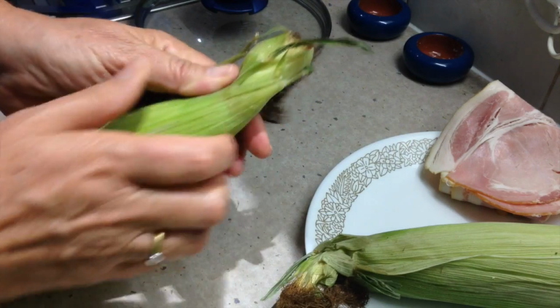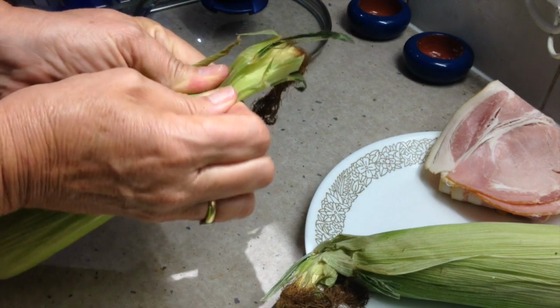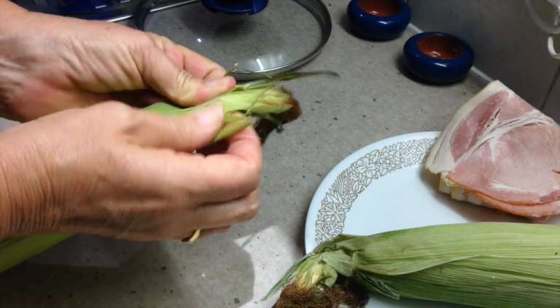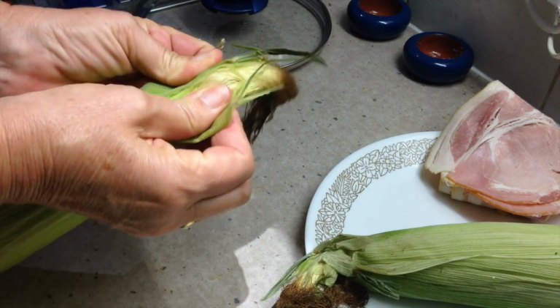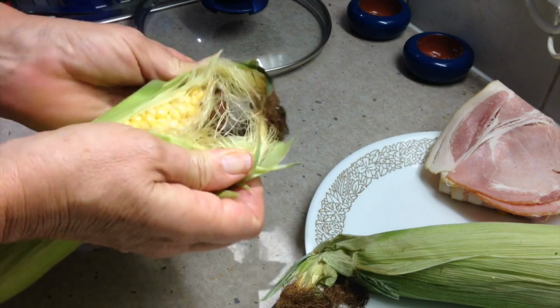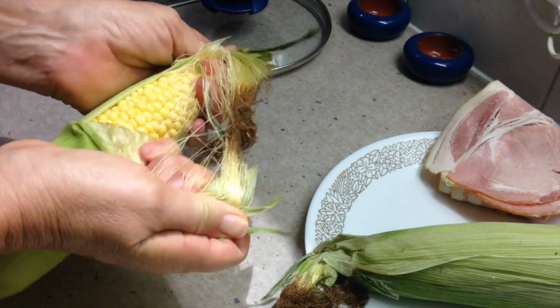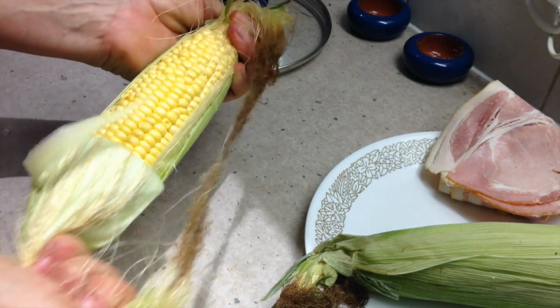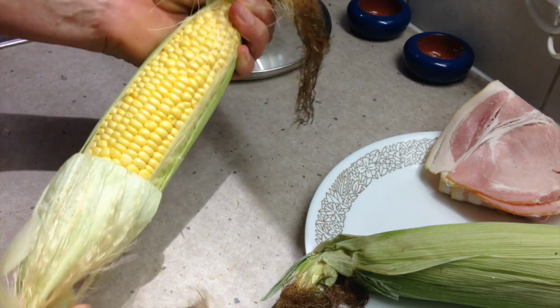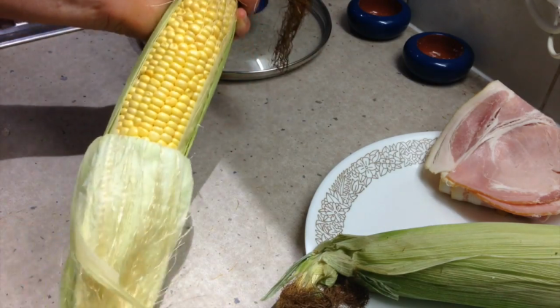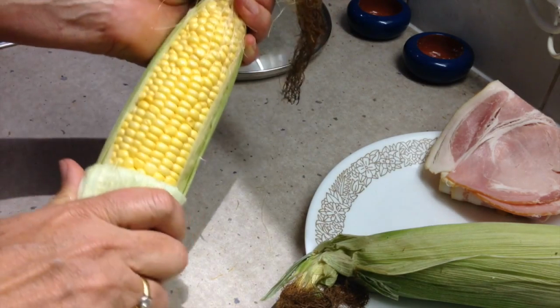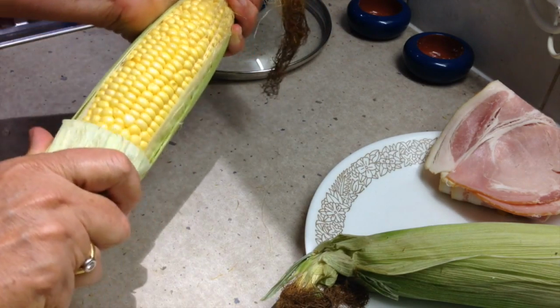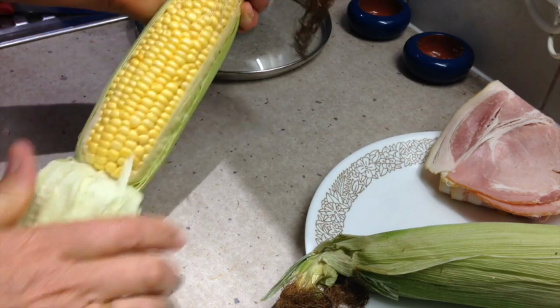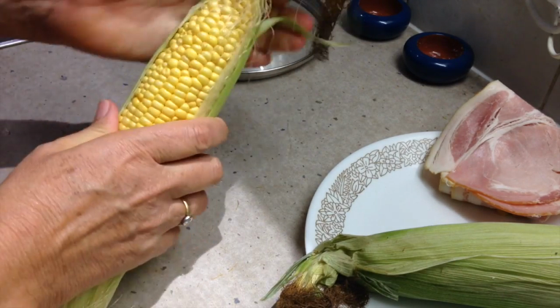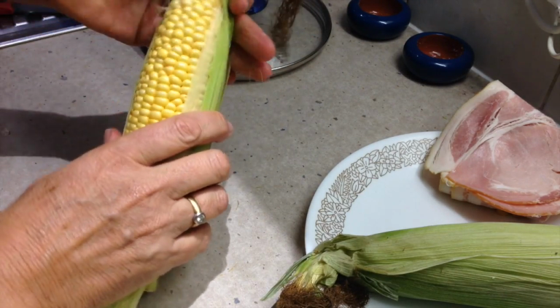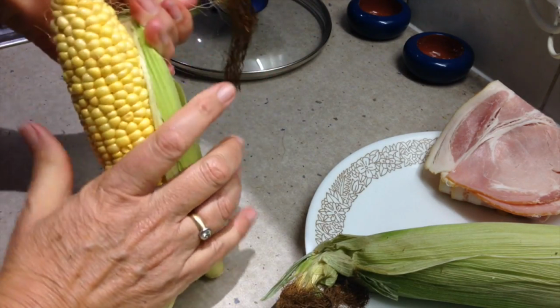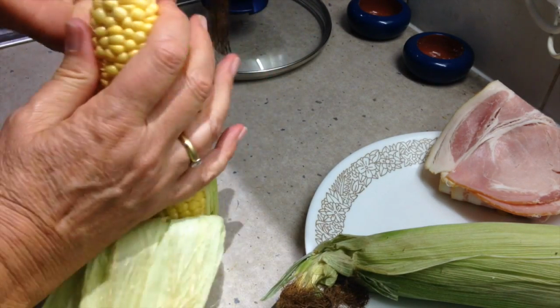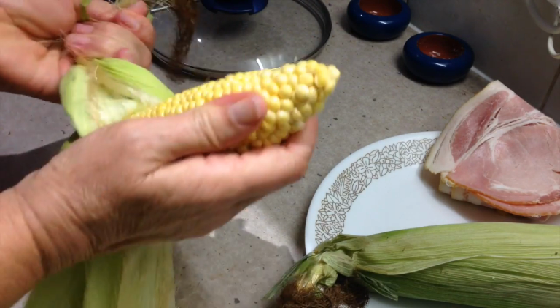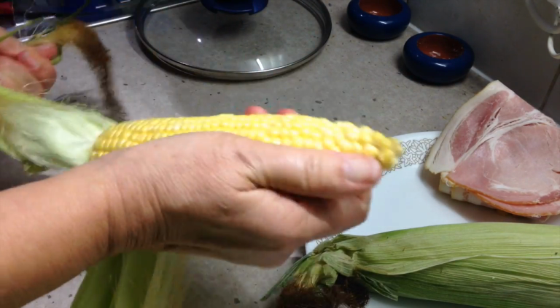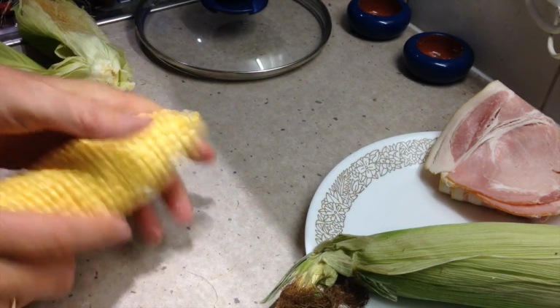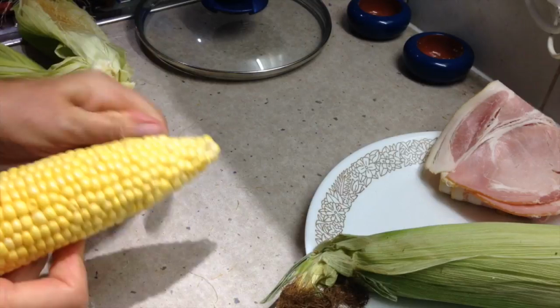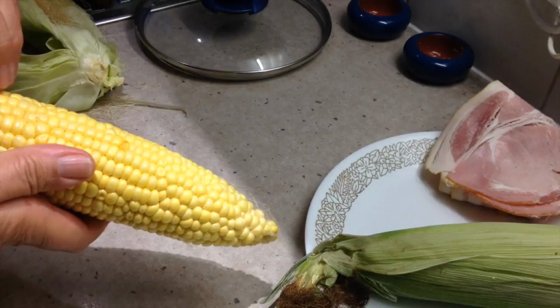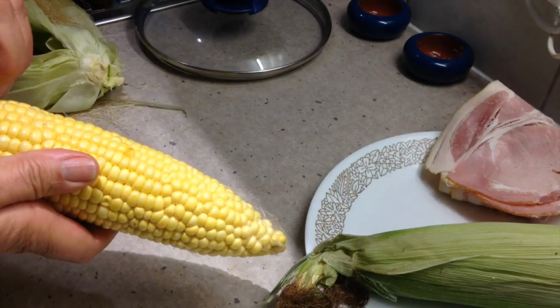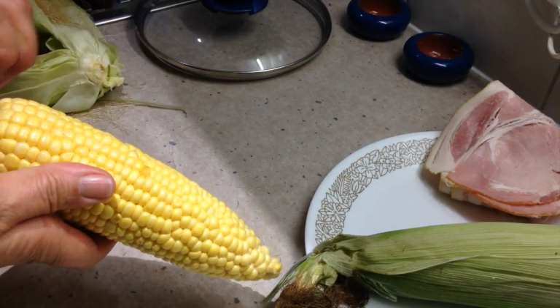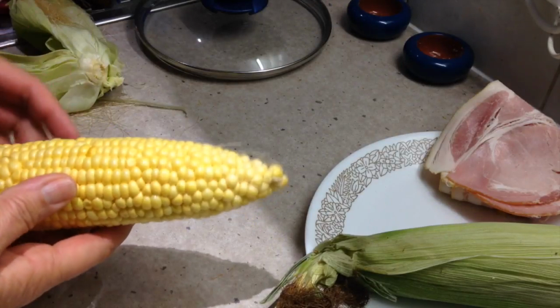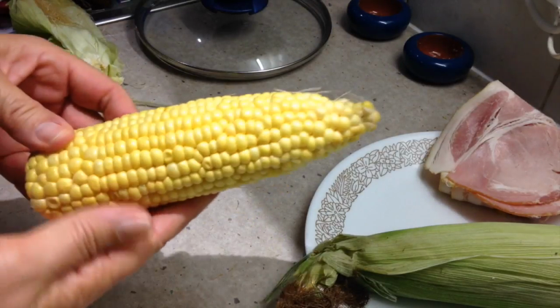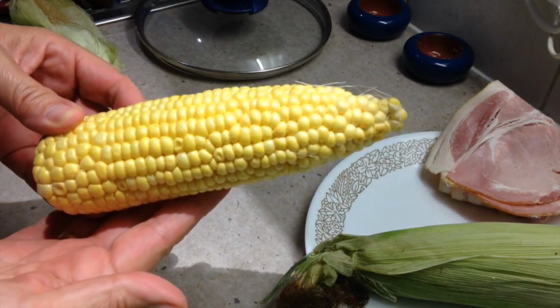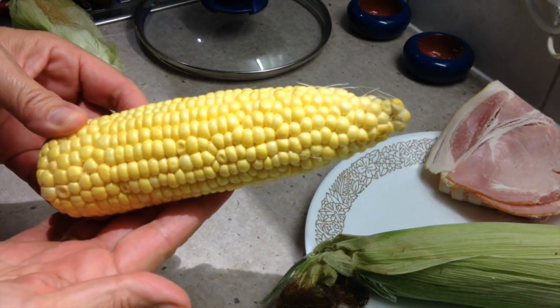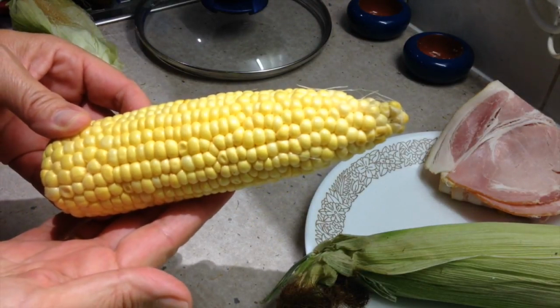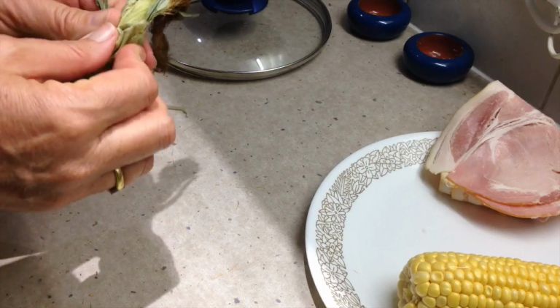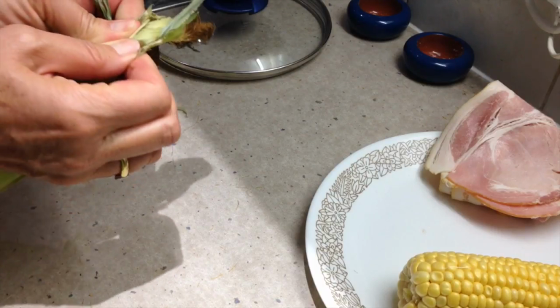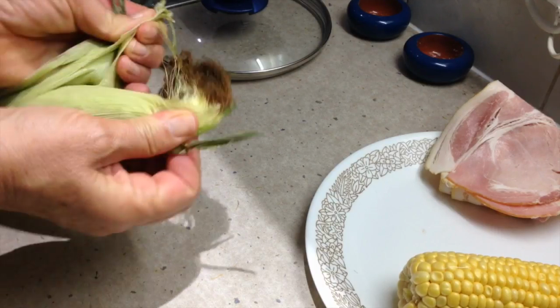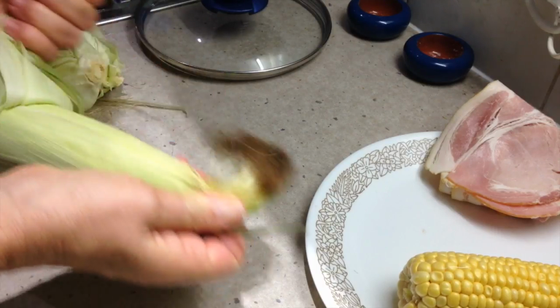We just peel our corn and remove the silk — it's gorgeous, straight from the farm. Just remove all that silk, give it a wash, and poach it for five or so minutes in our milk and butter, with a lid on.